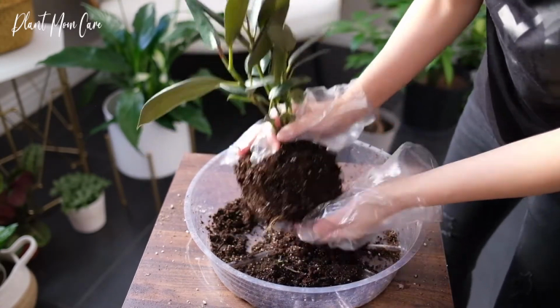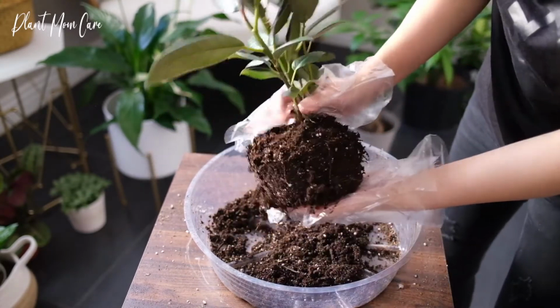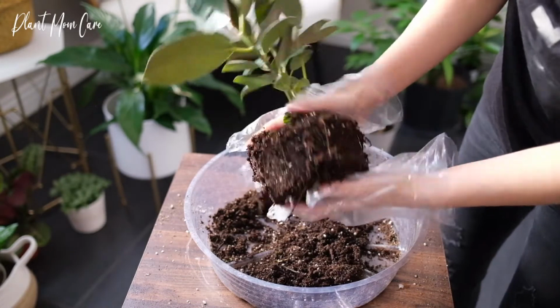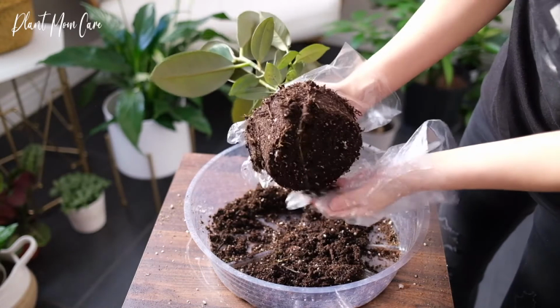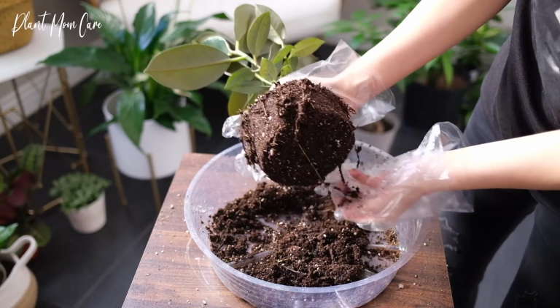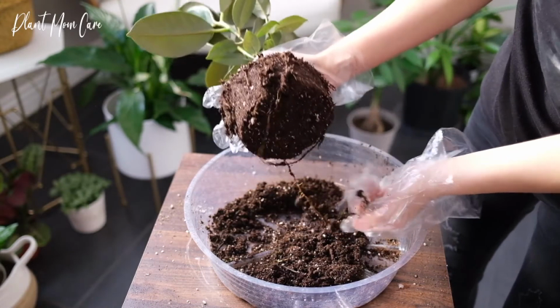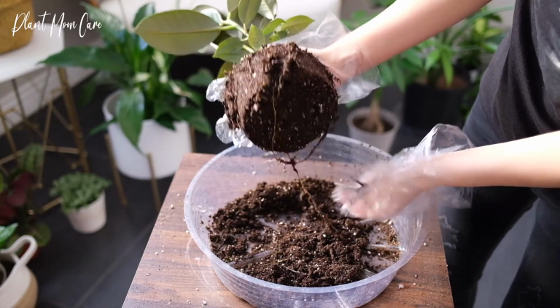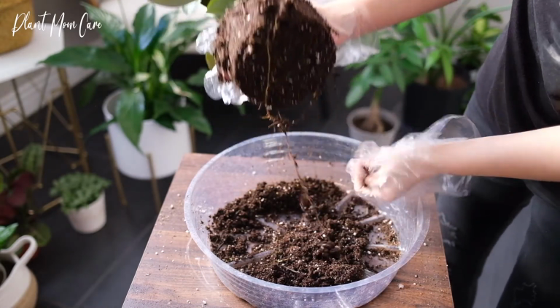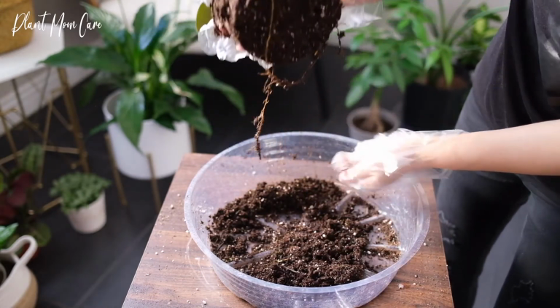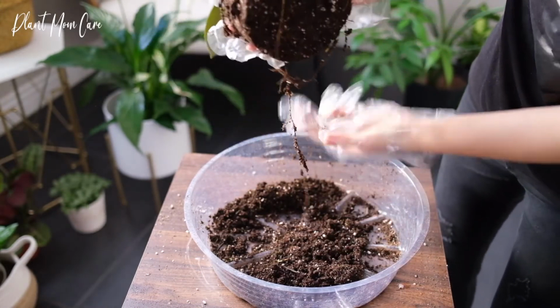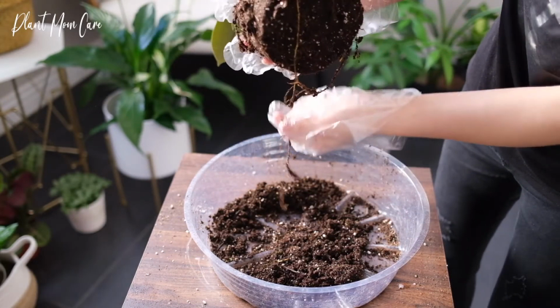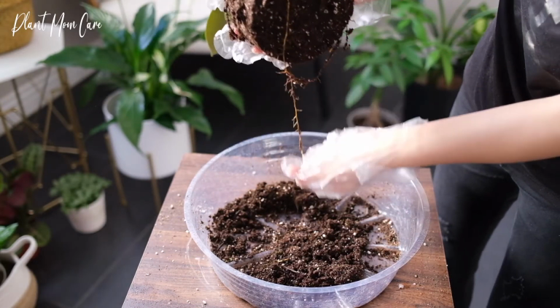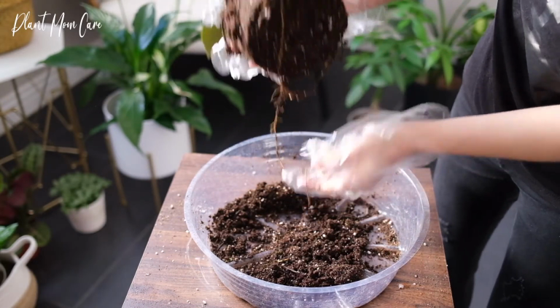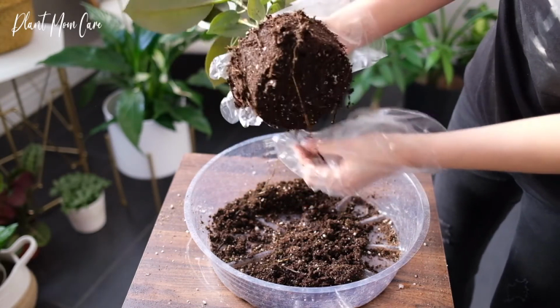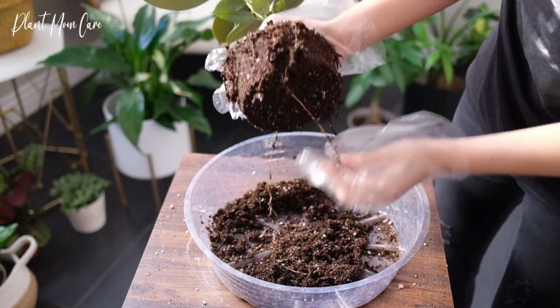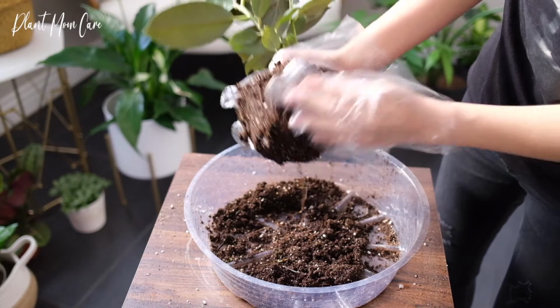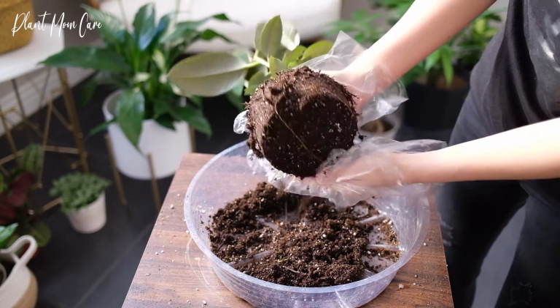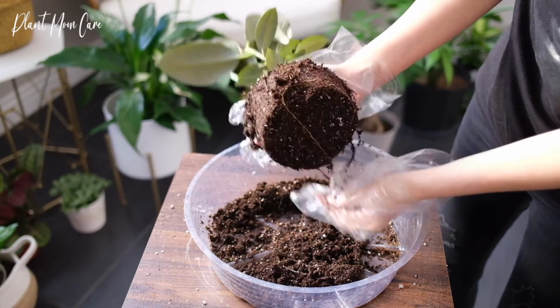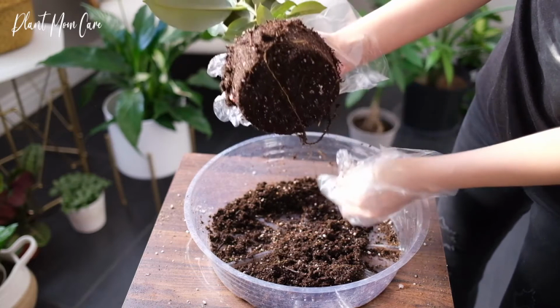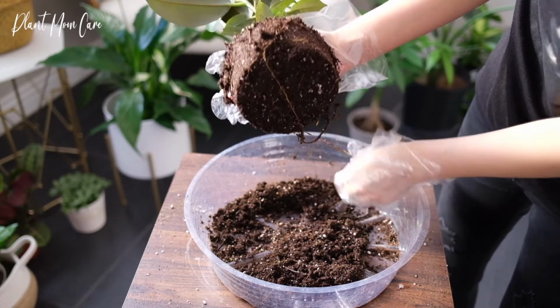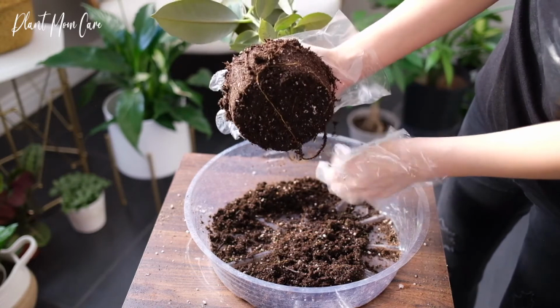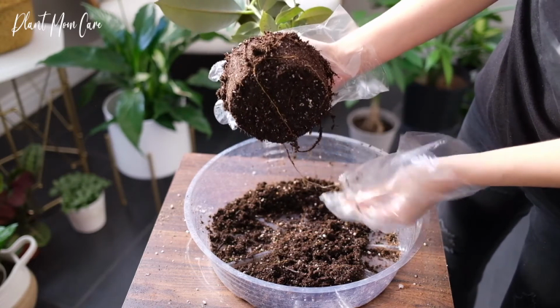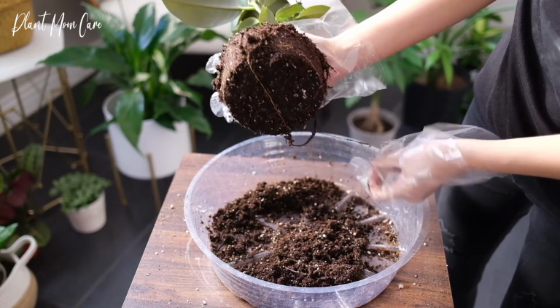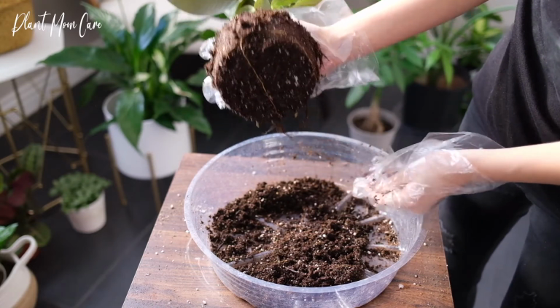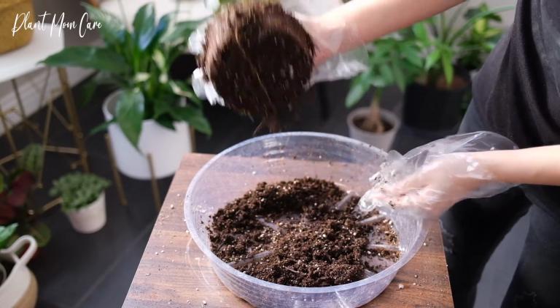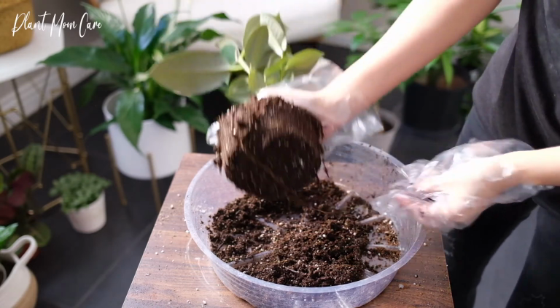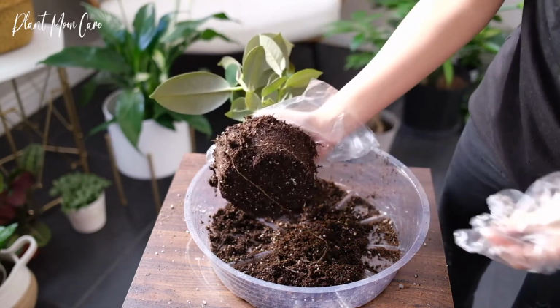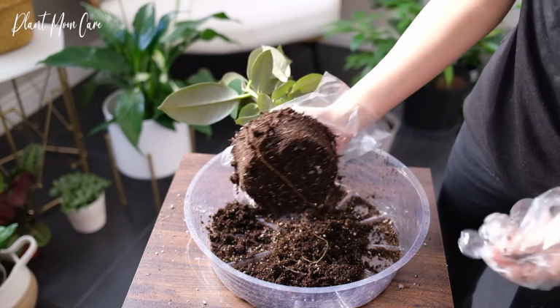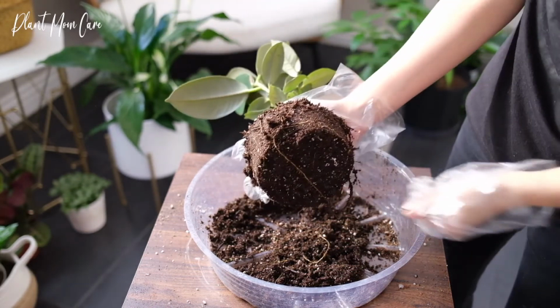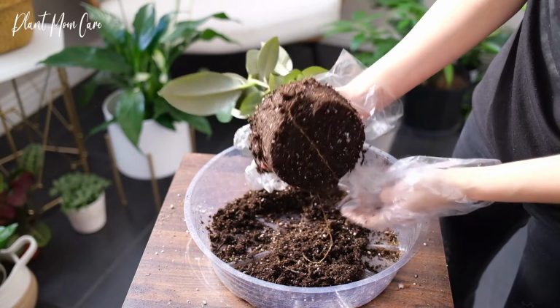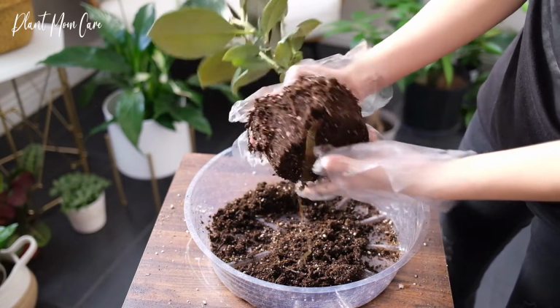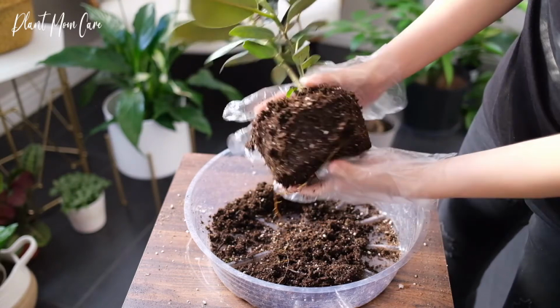Overwatering is the biggest problem for rubber plants and will make the leaves become yellow or brown and start falling off. They're also affected by underwatering, as they are not drought tolerant.